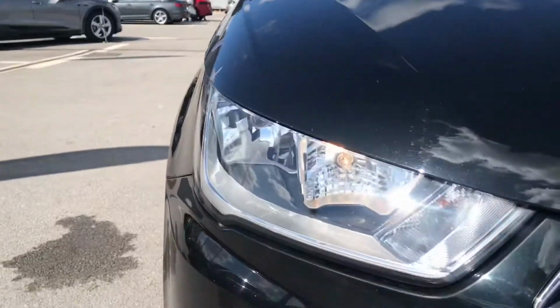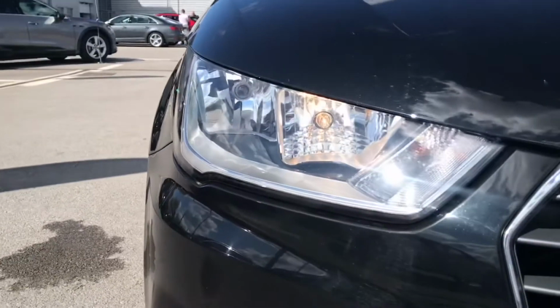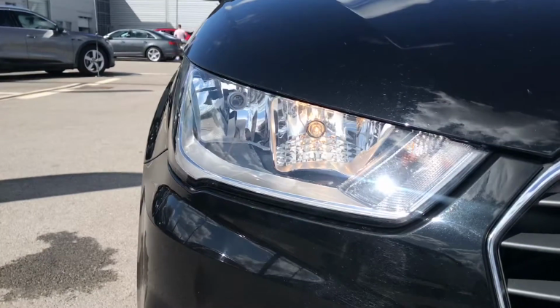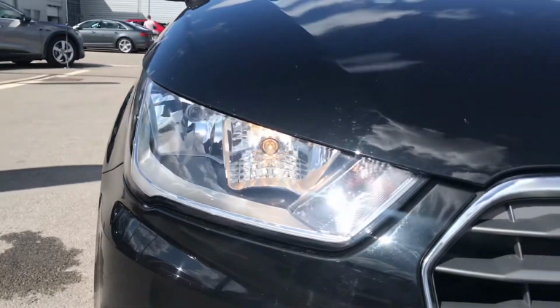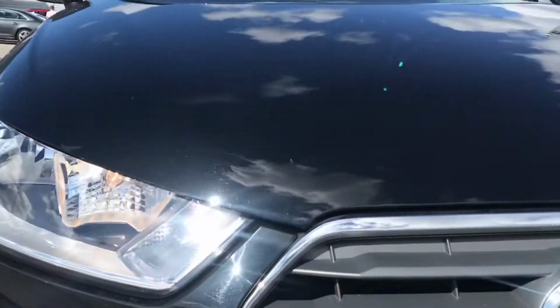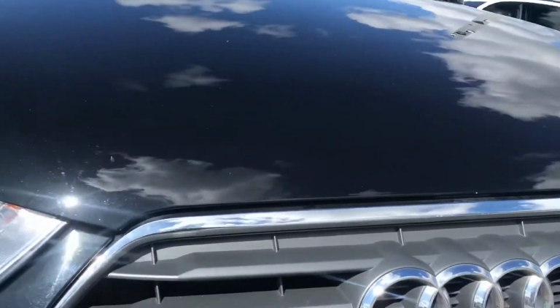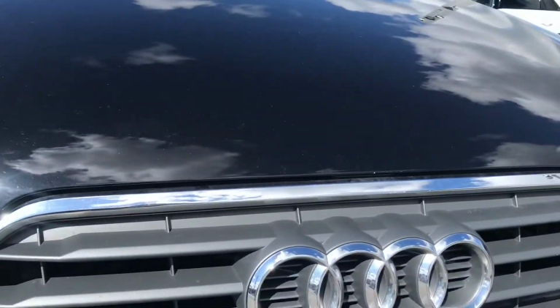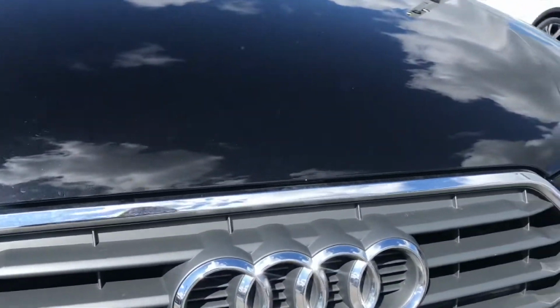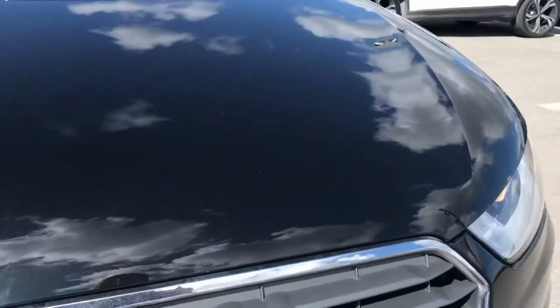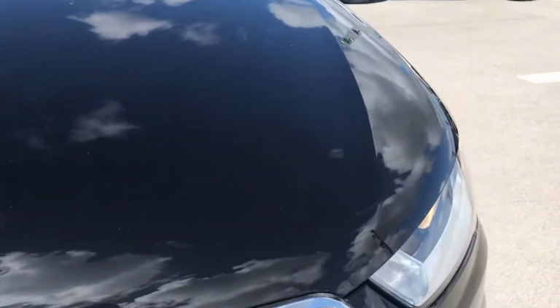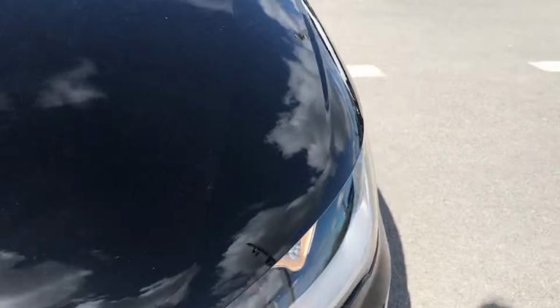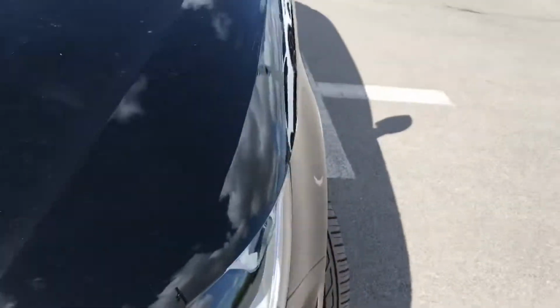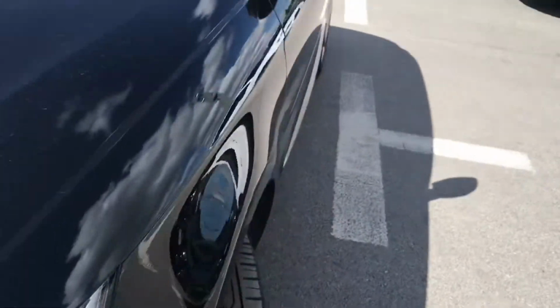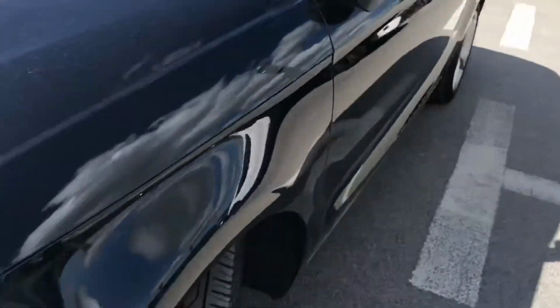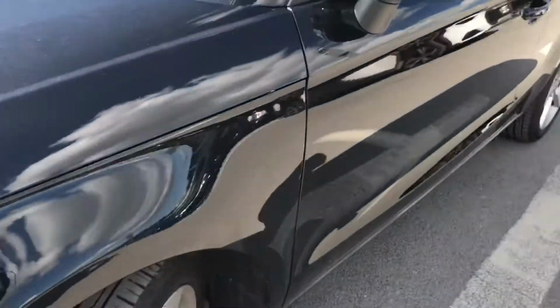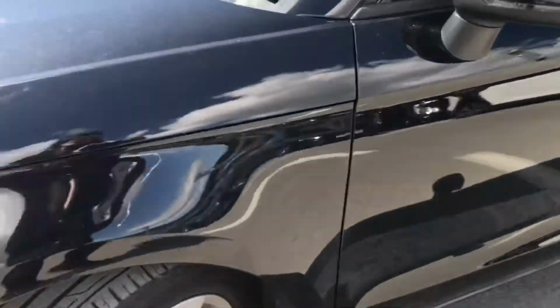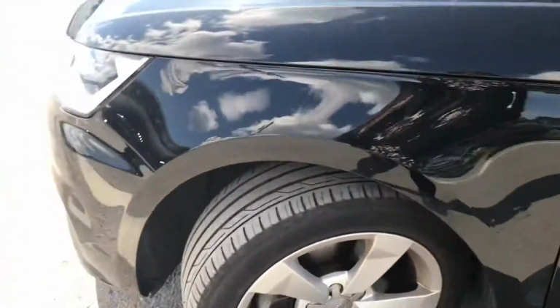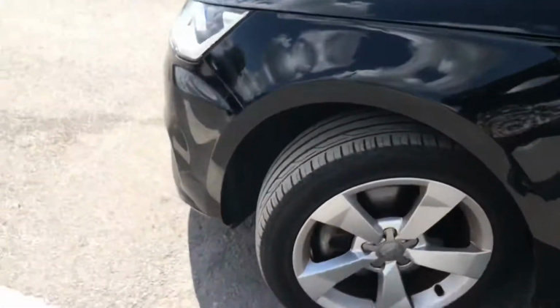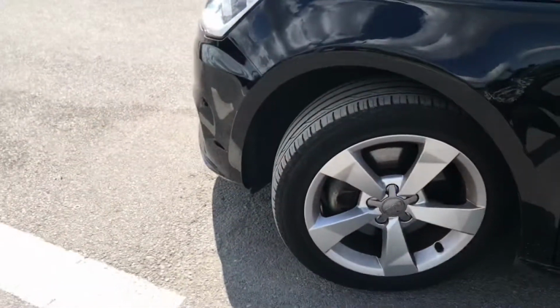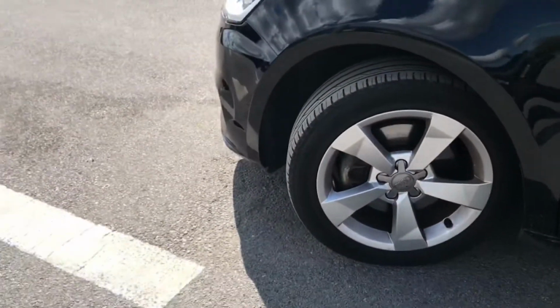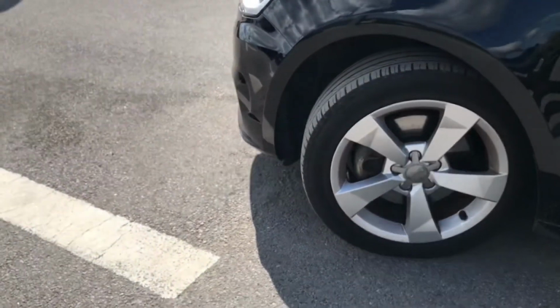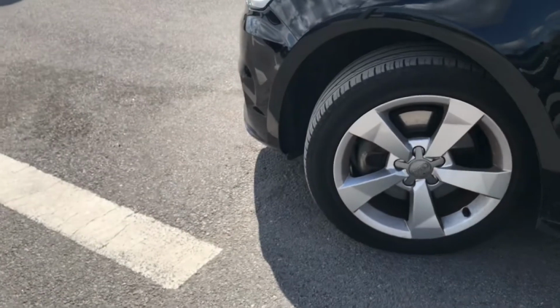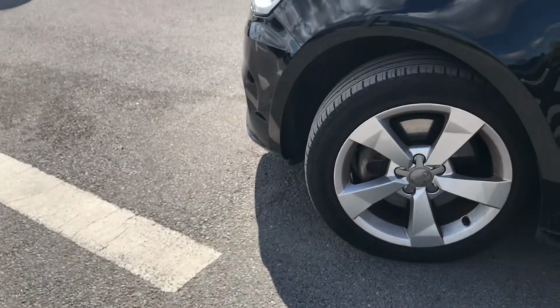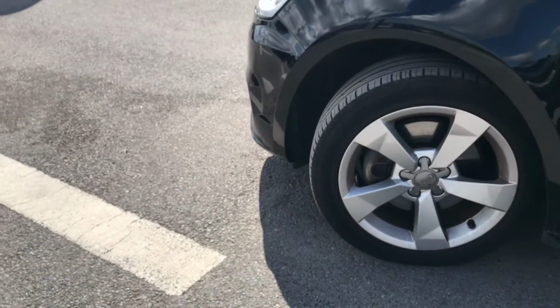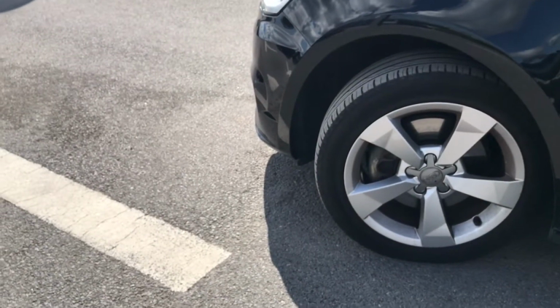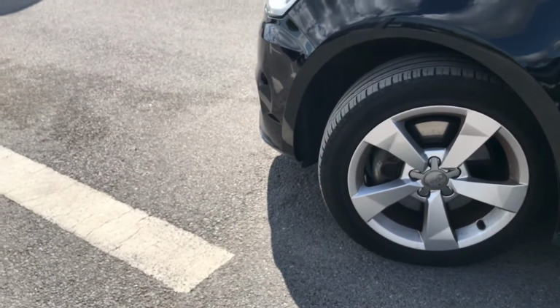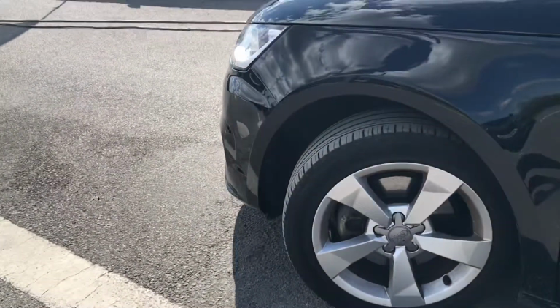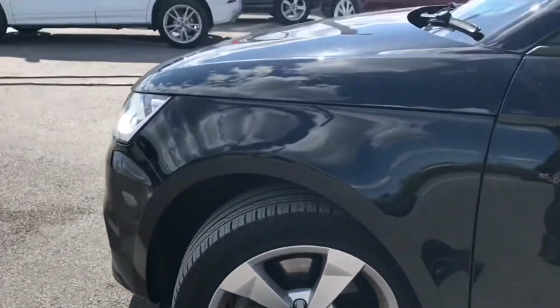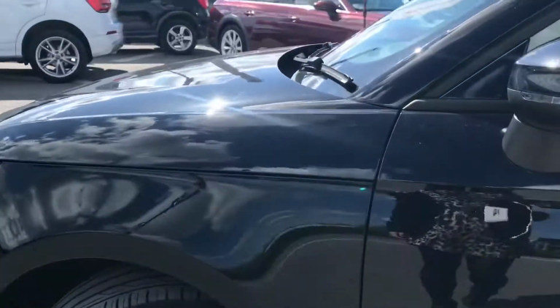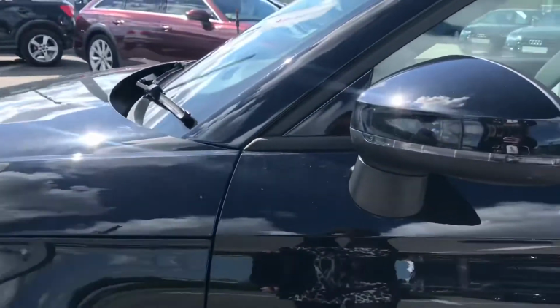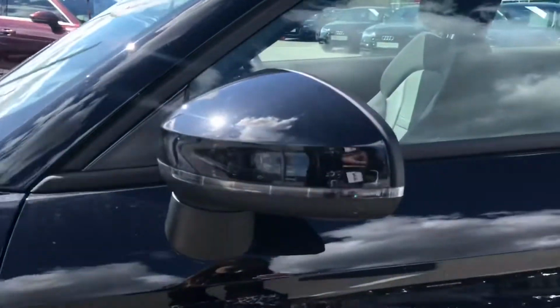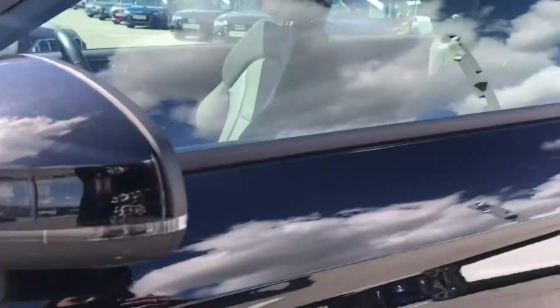We have got the halogen headlights with the silver trims around the radiator grille at the front. We also have the 16 inch alloy wheels — these are five sport design alloy wheels.